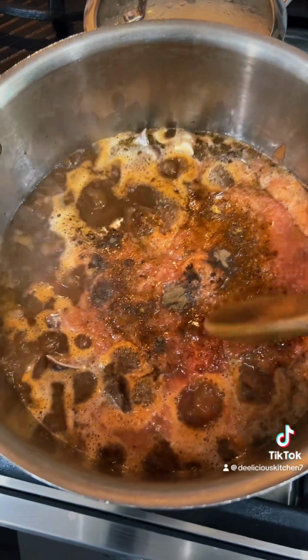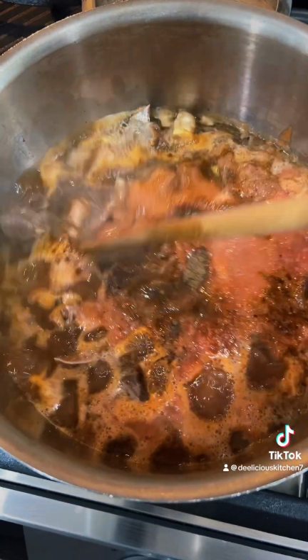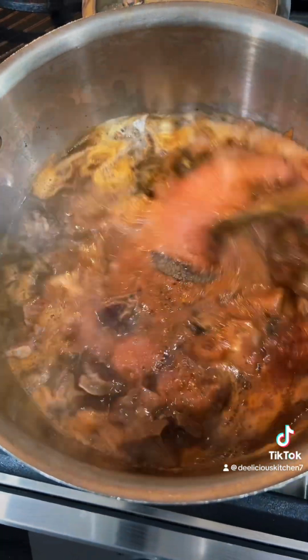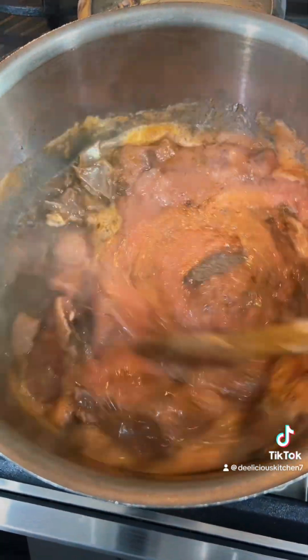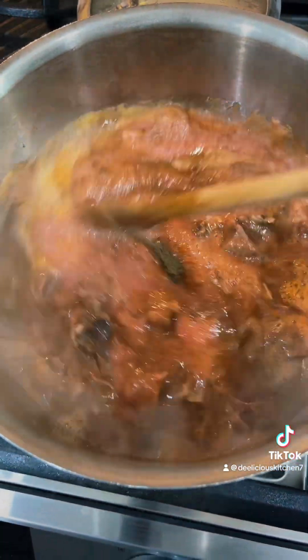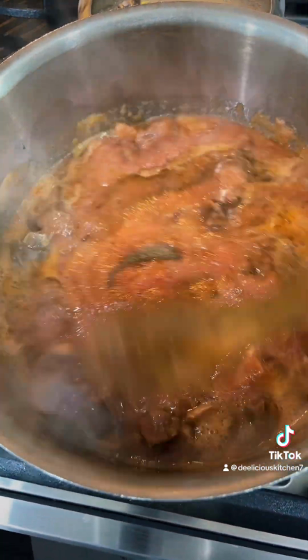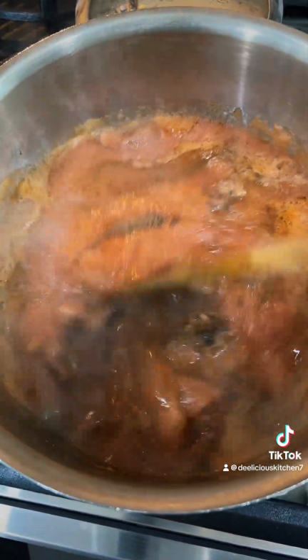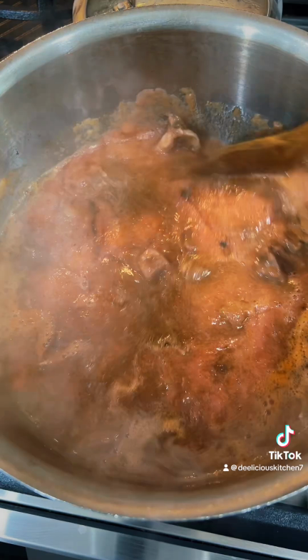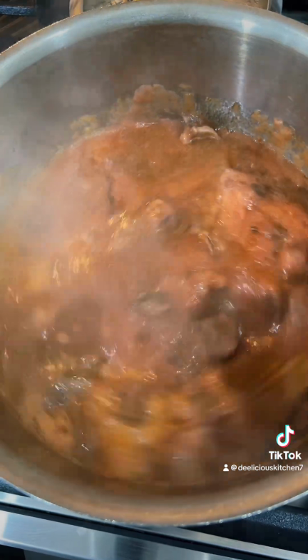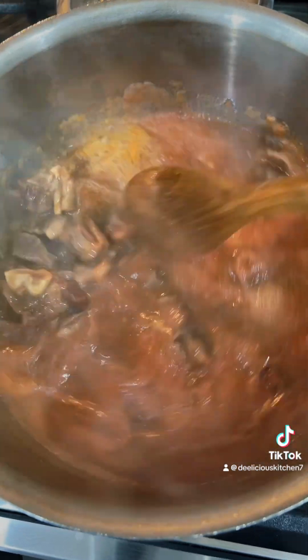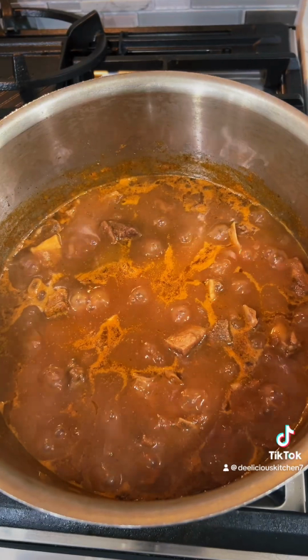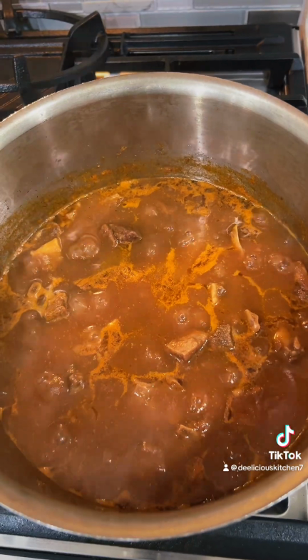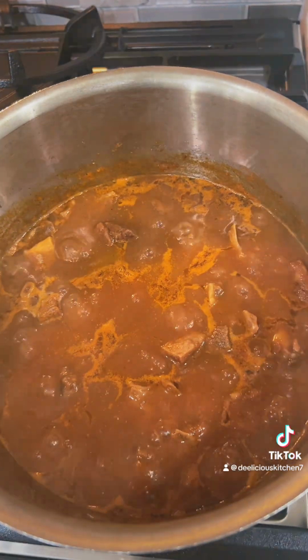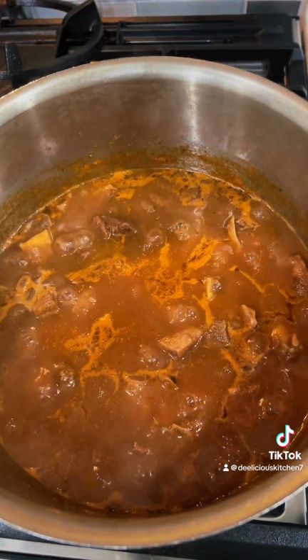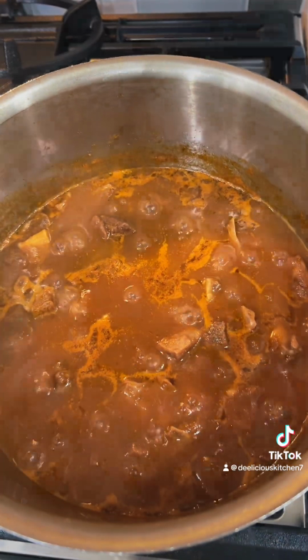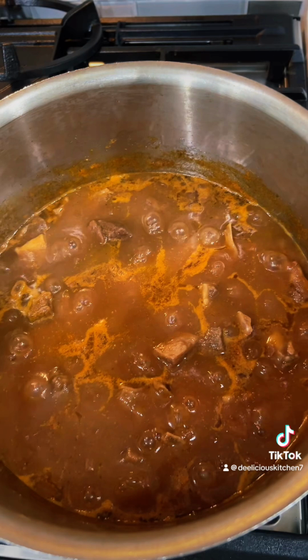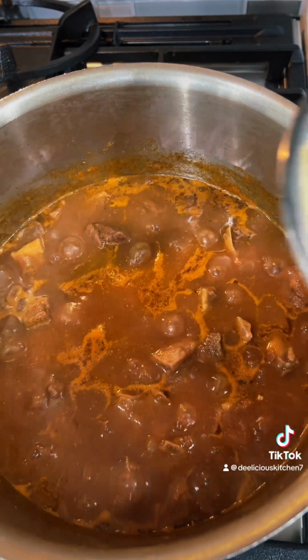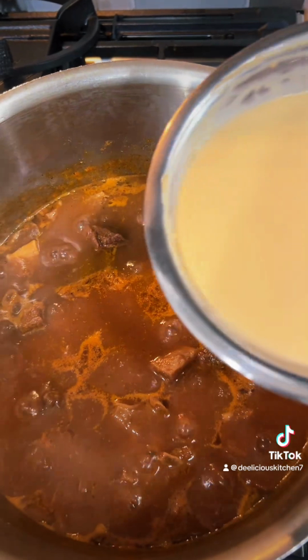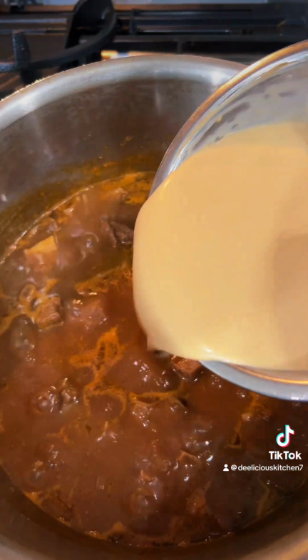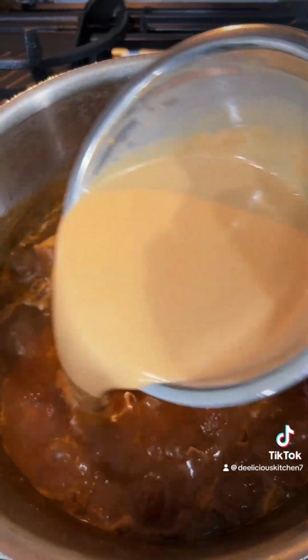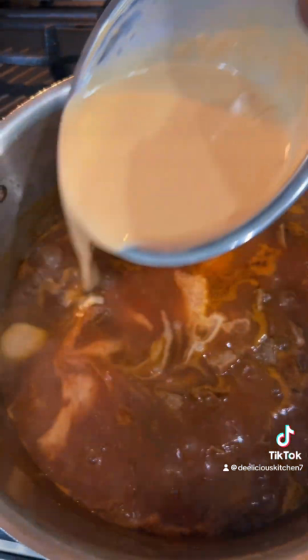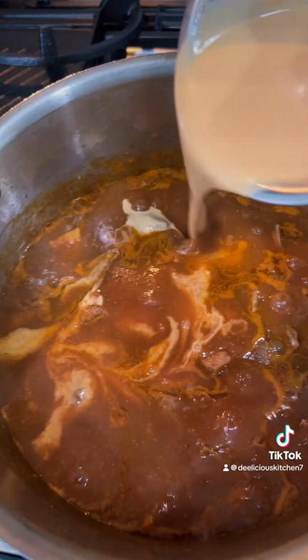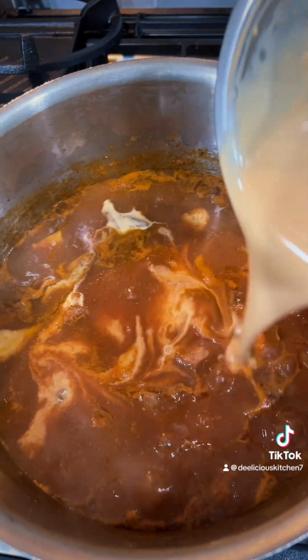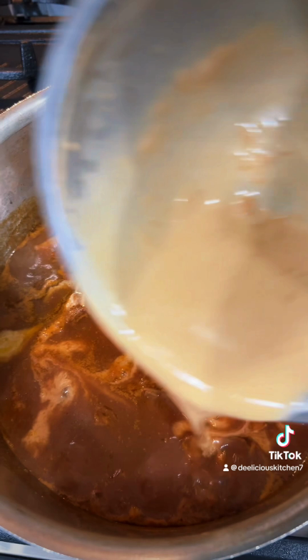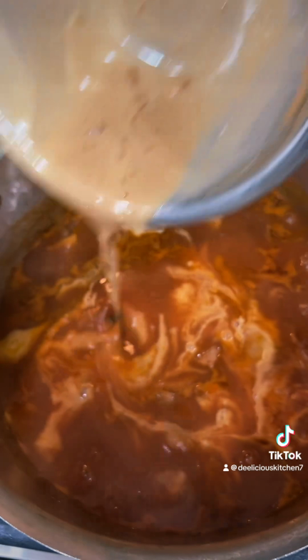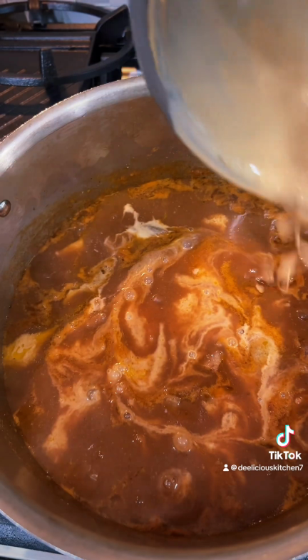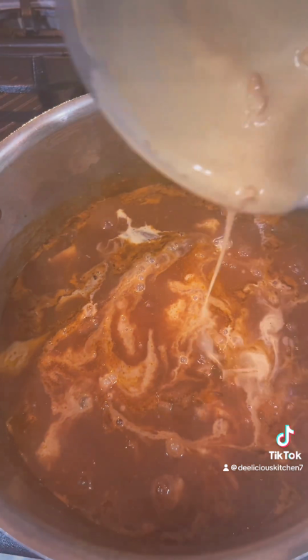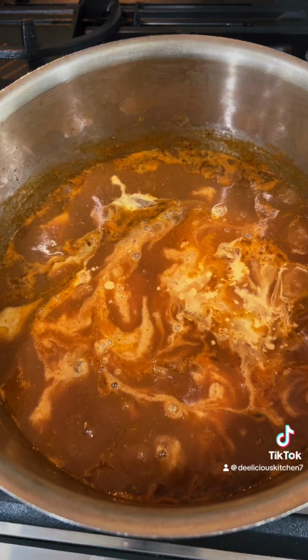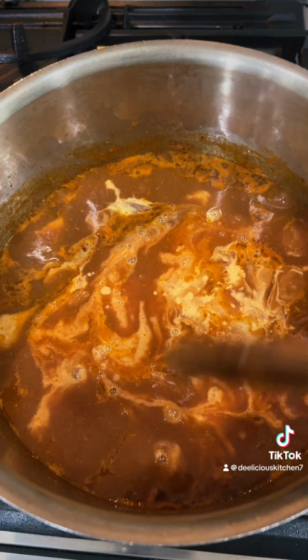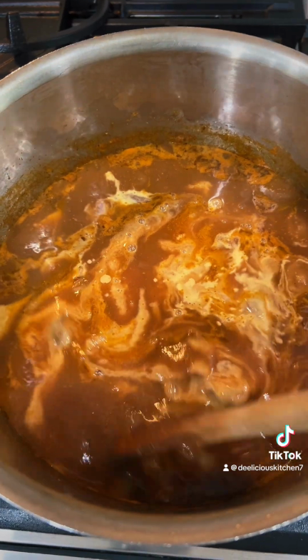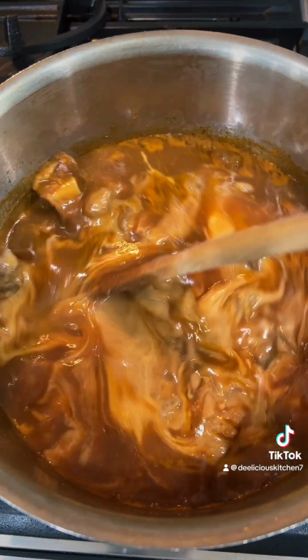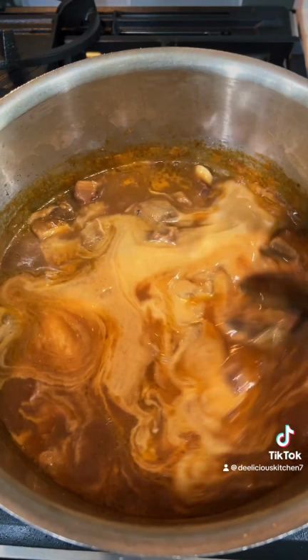All right, let's give it a stir and allow it to reduce a bit. So we have some nice reduction there. Now we're going to add our peanut butter.